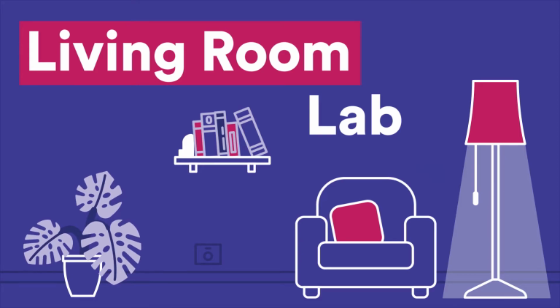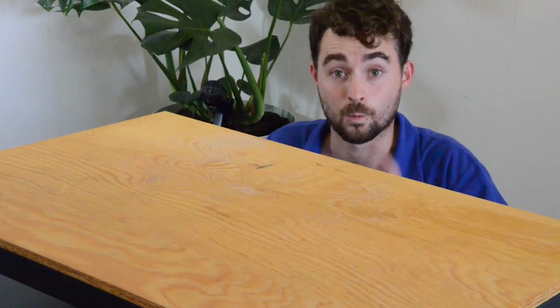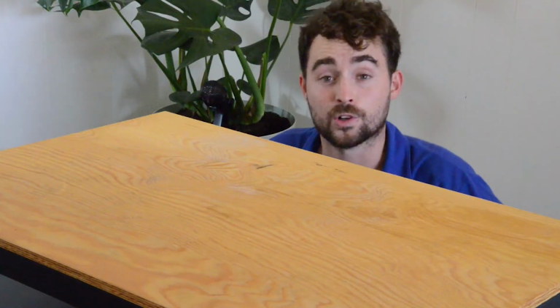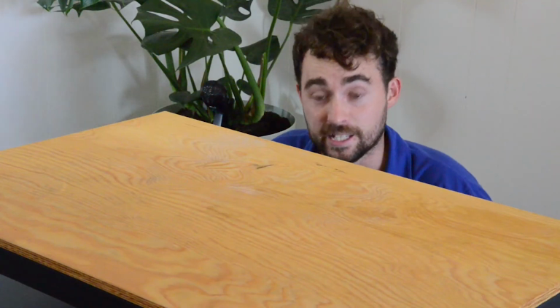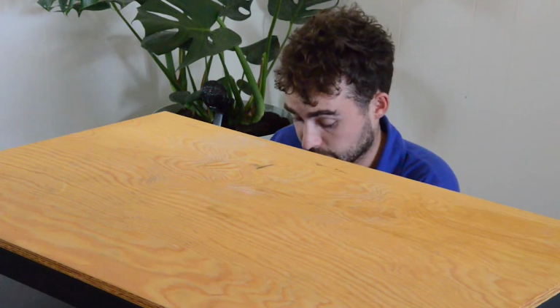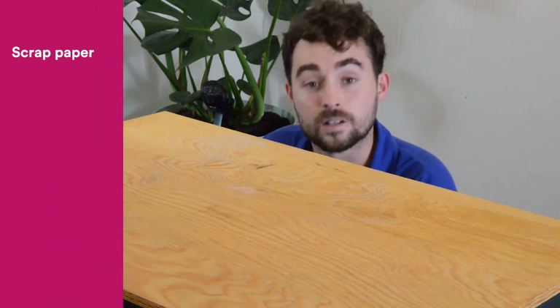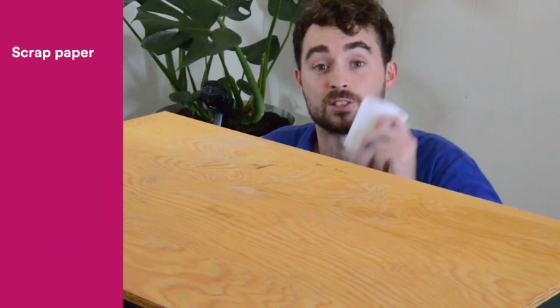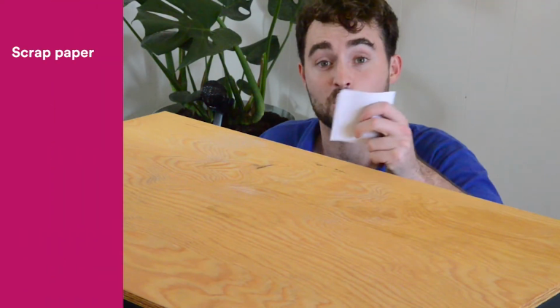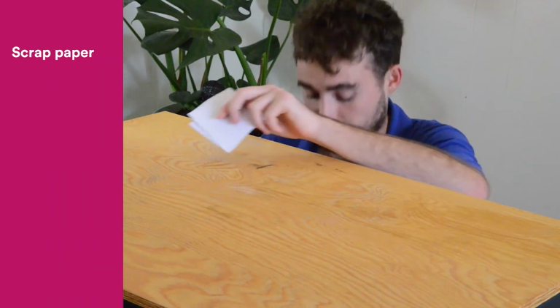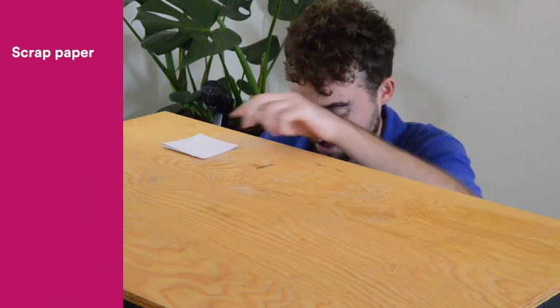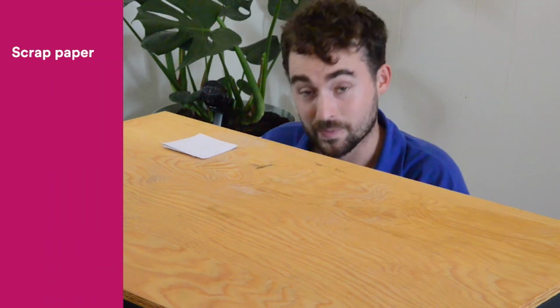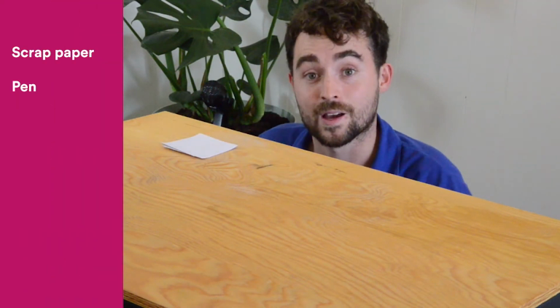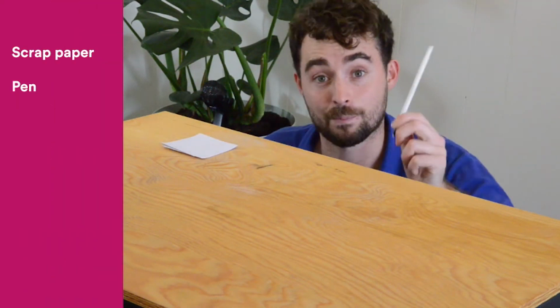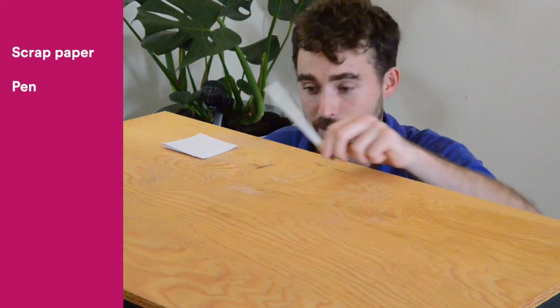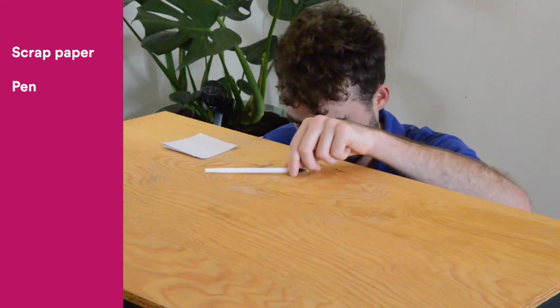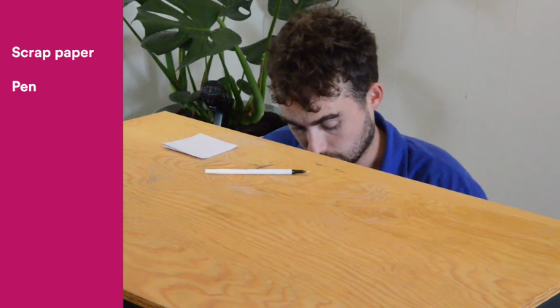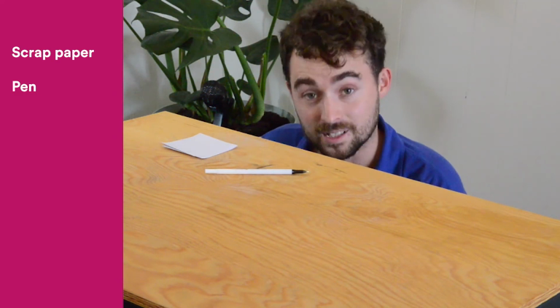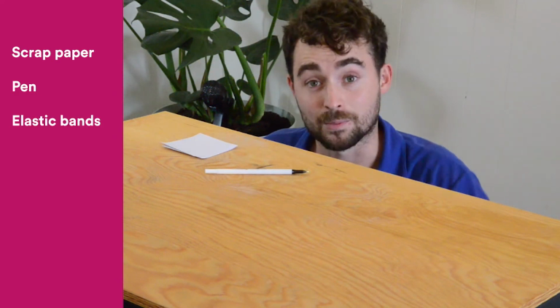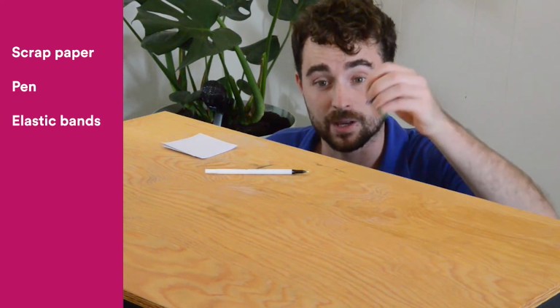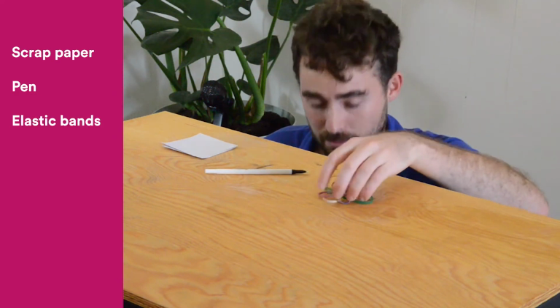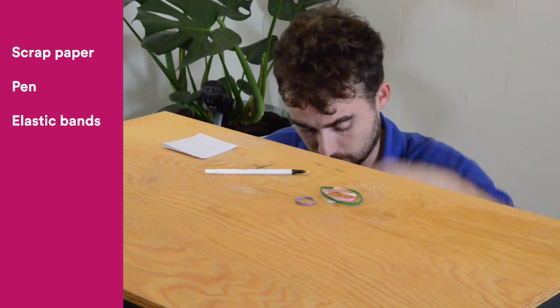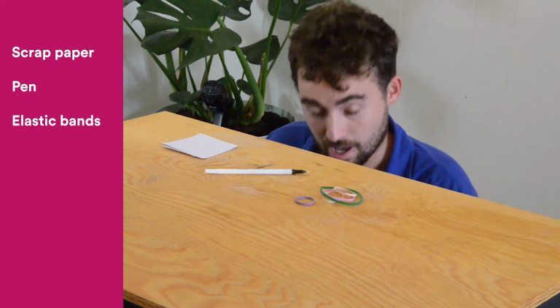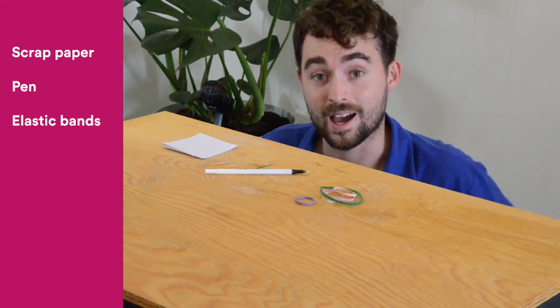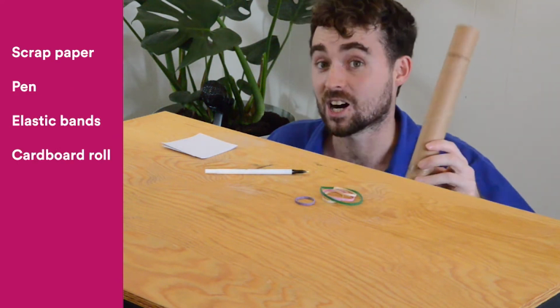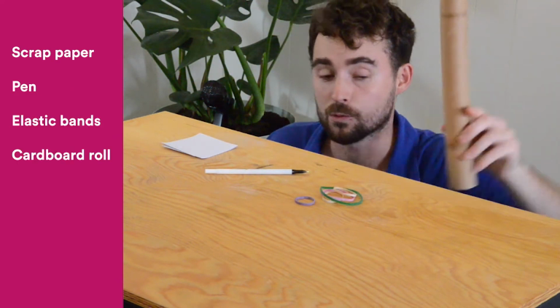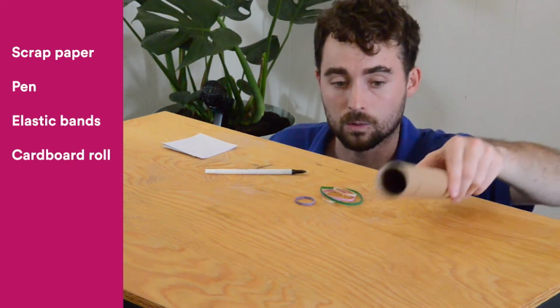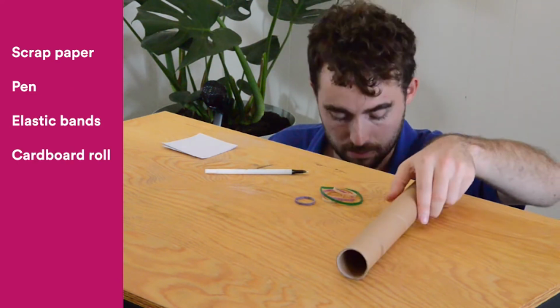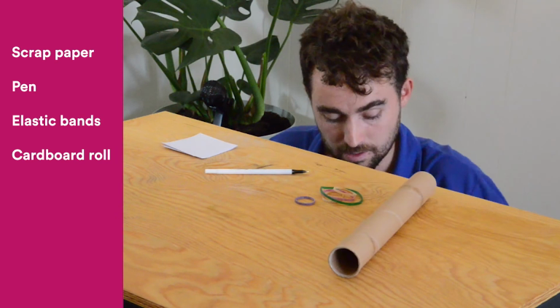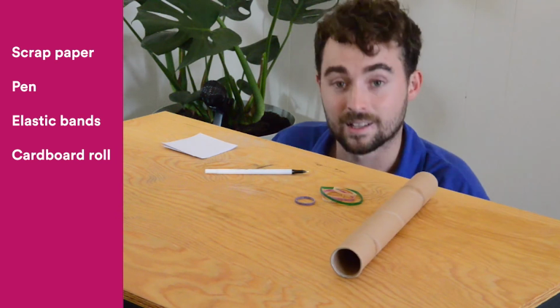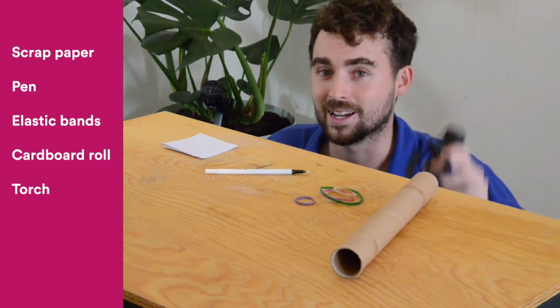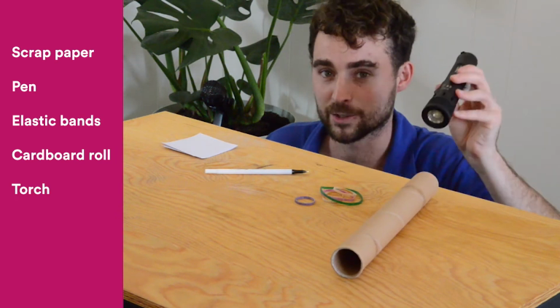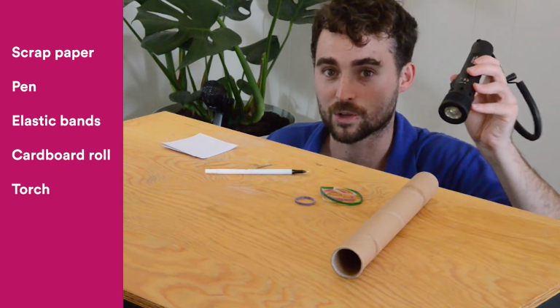What you're going to need is some small scraps of paper, a pen, some lackey bands, a cardboard roll, and a torch.